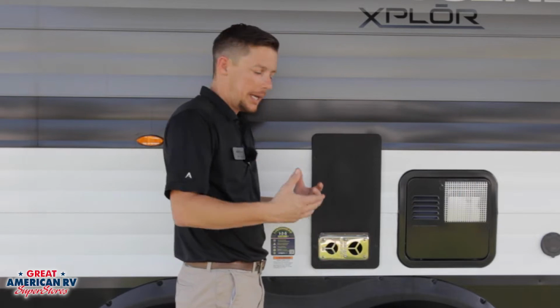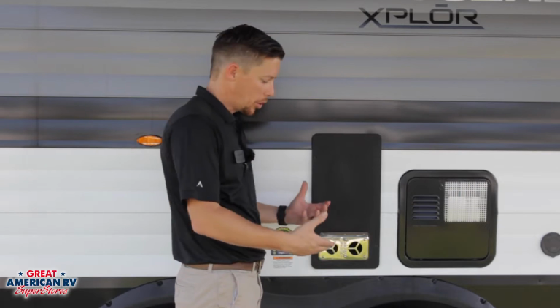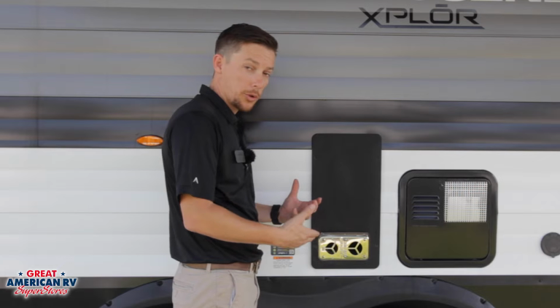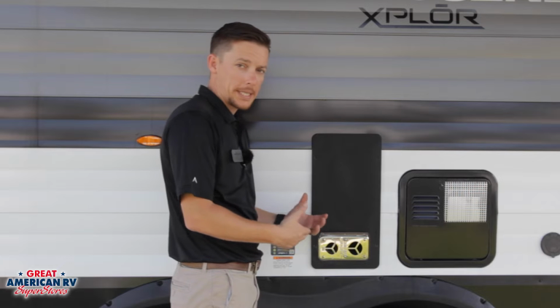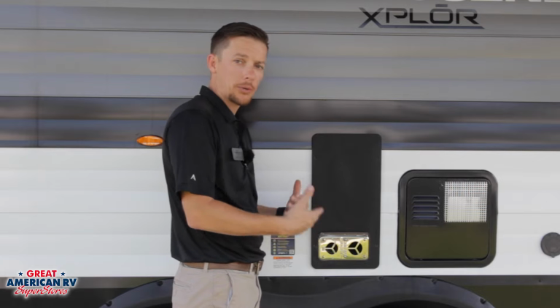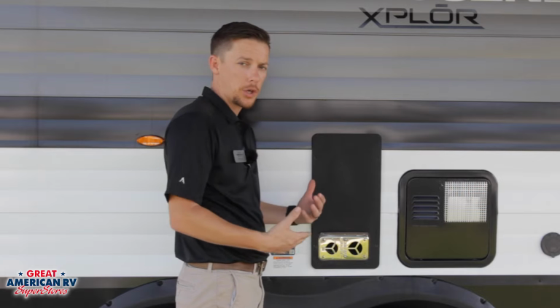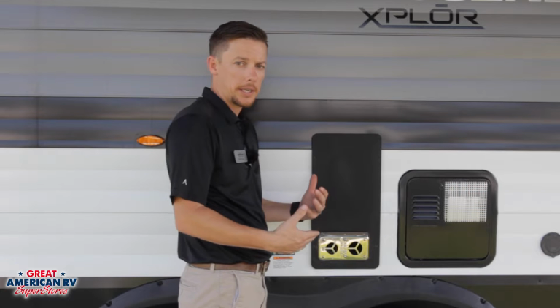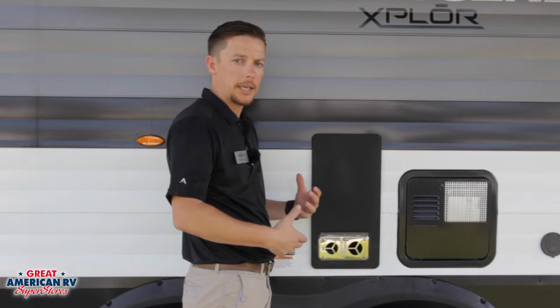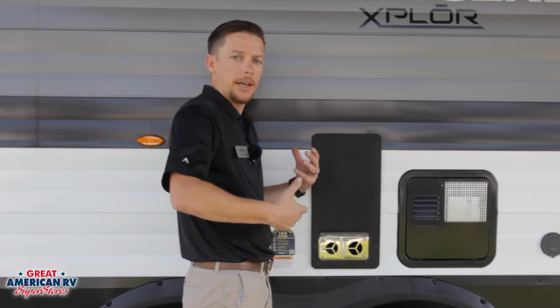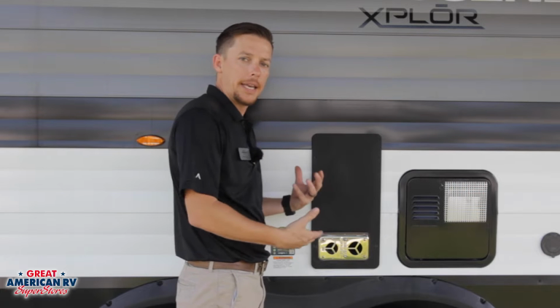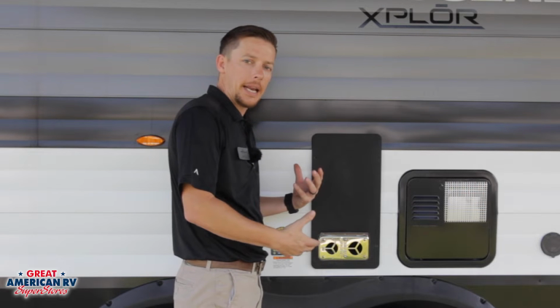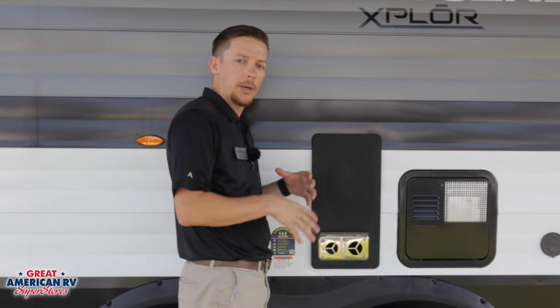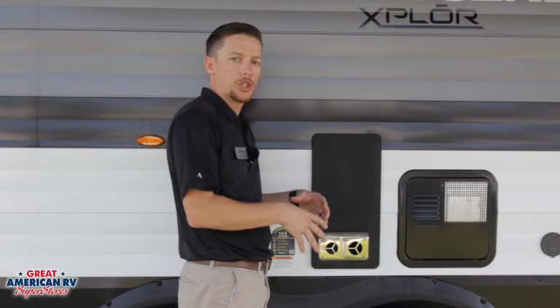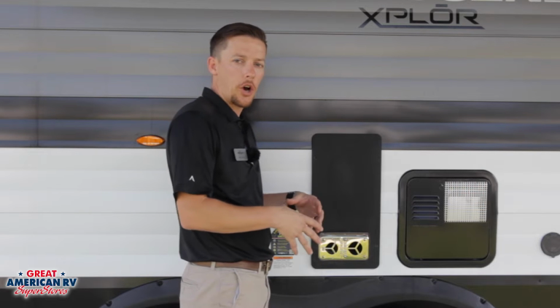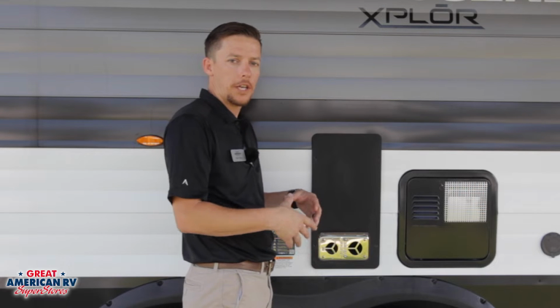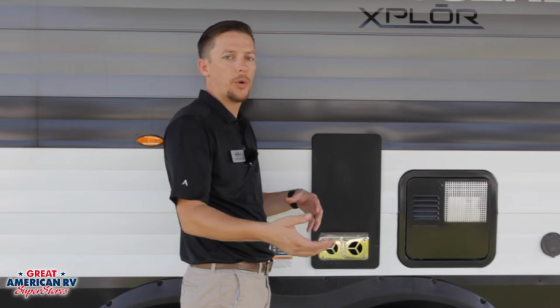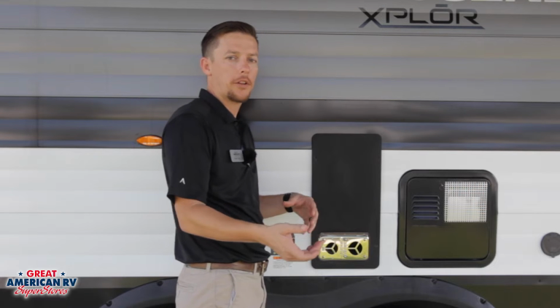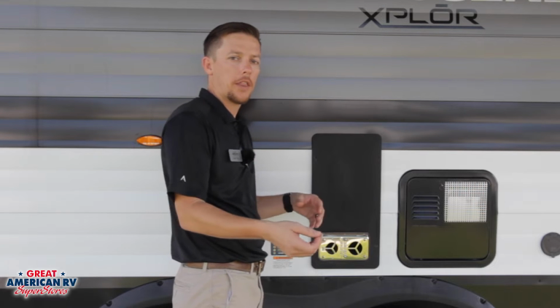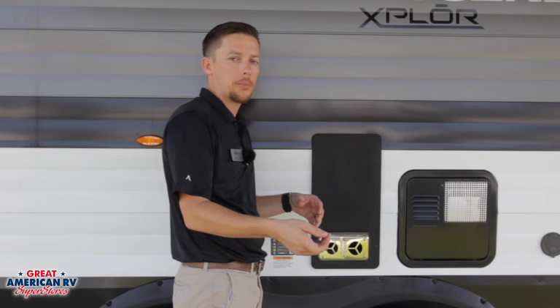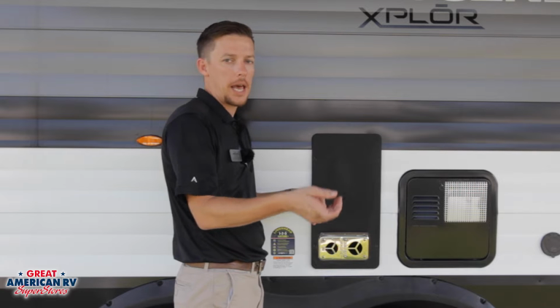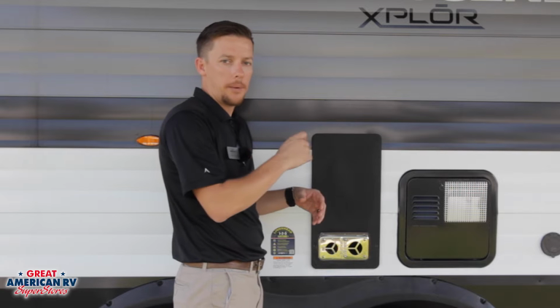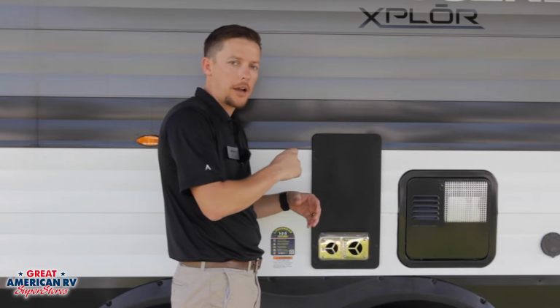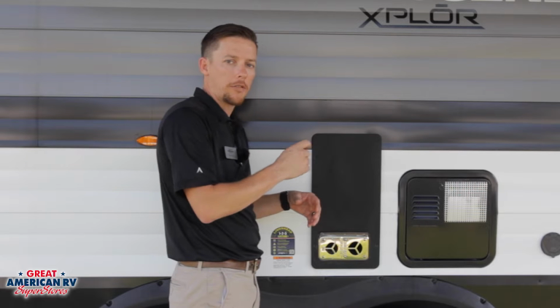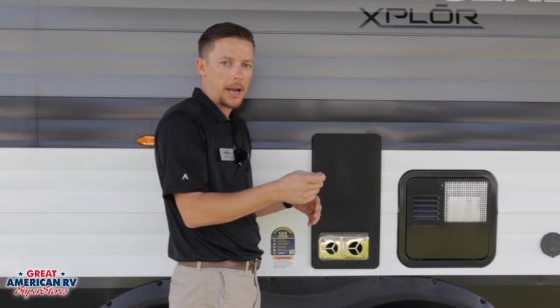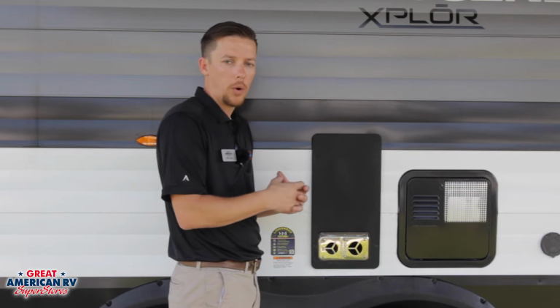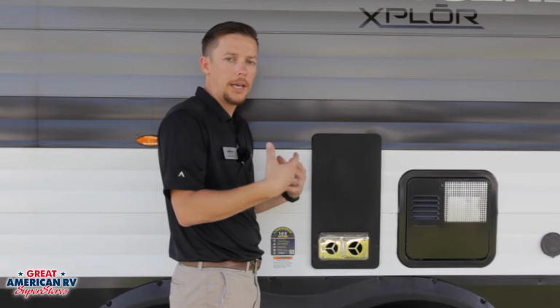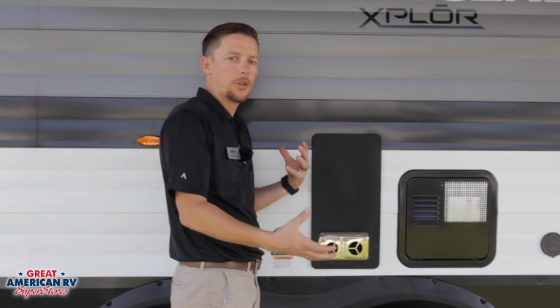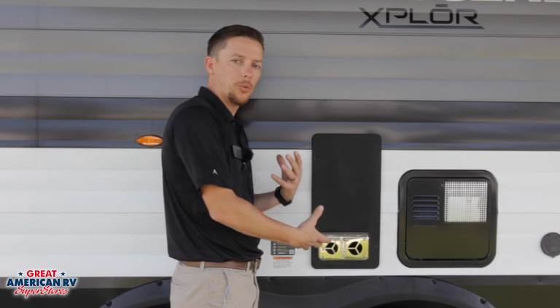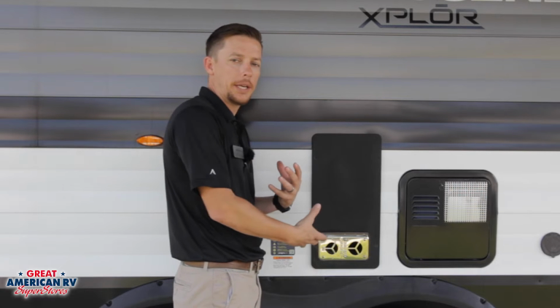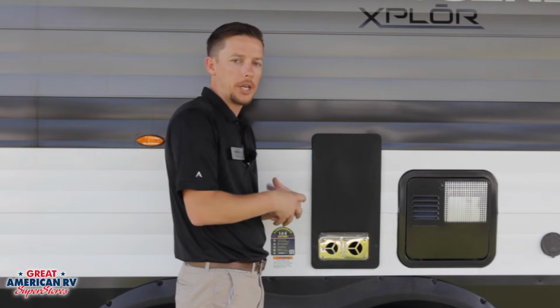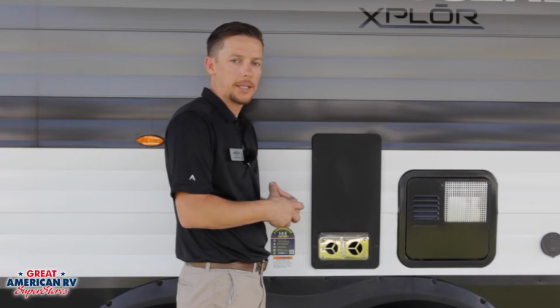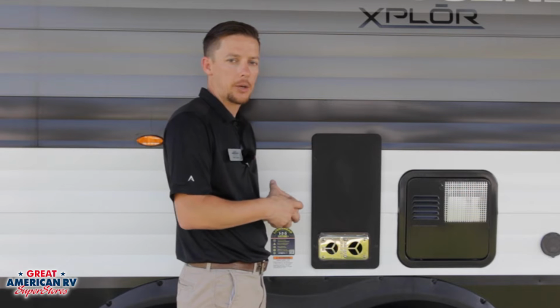It will go through three cycles of trying to ignite. If it didn't ignite, it will shut off and you will have to turn that thermostat back off and back on in order to reinitiate that cycle.